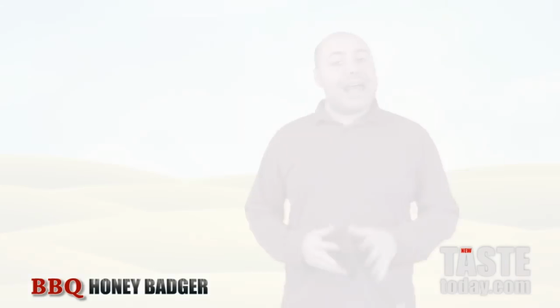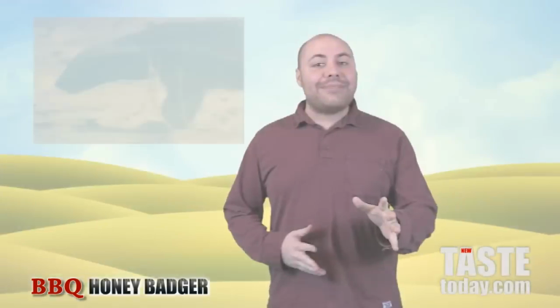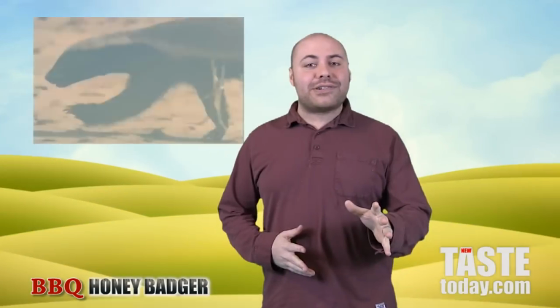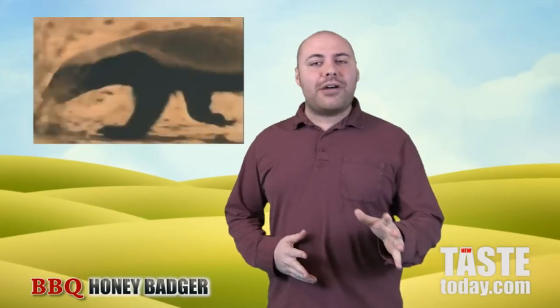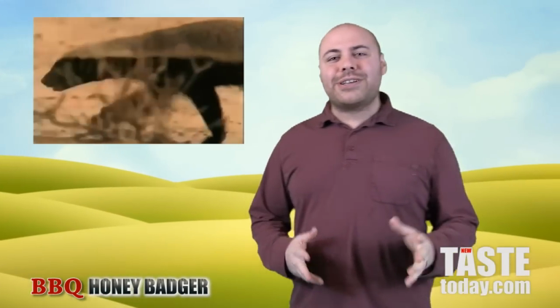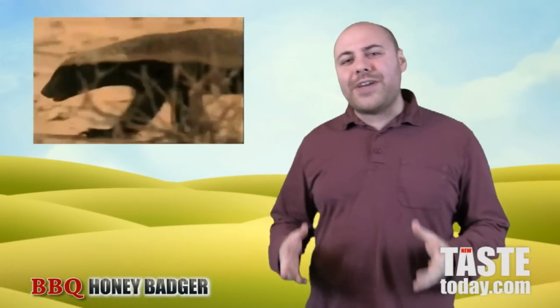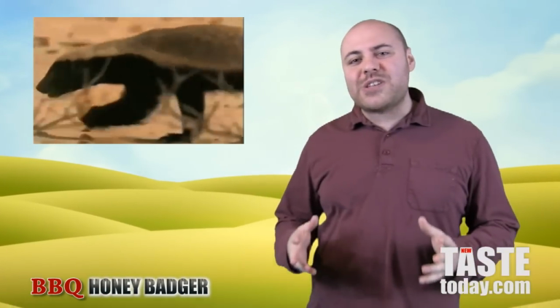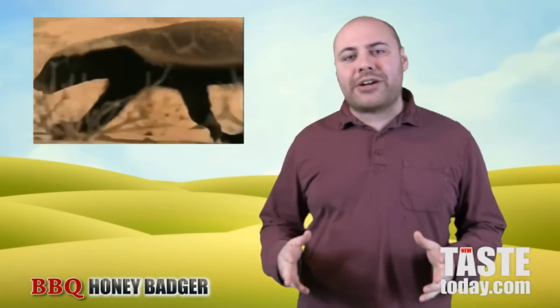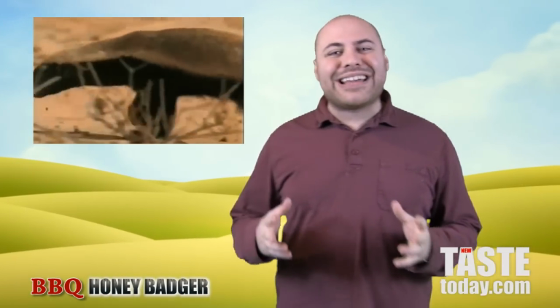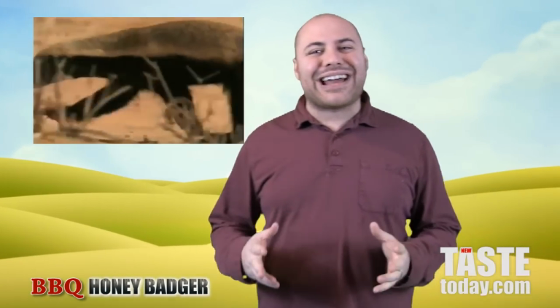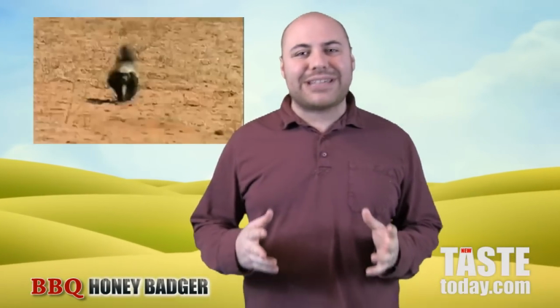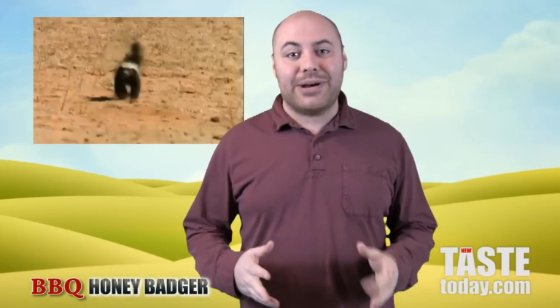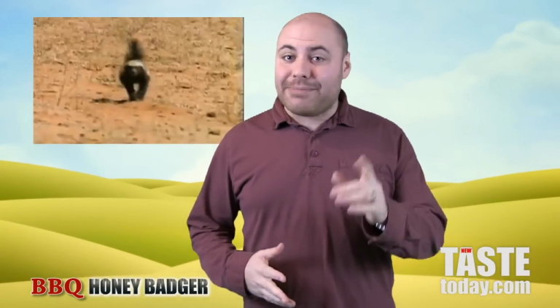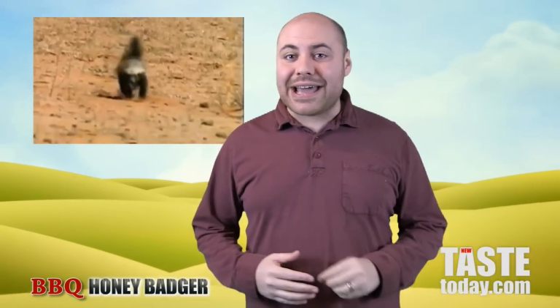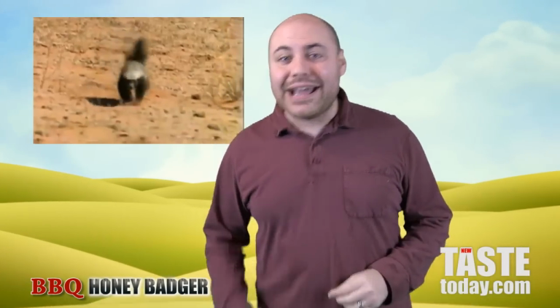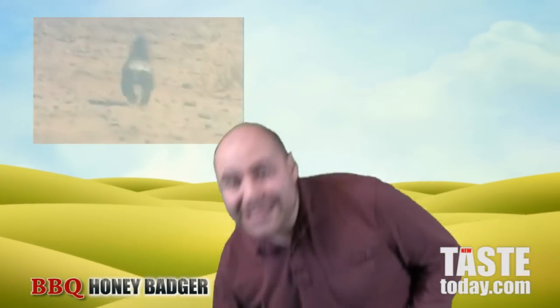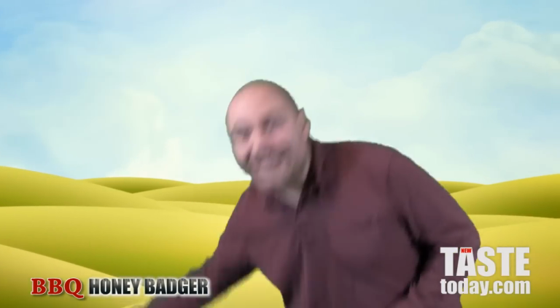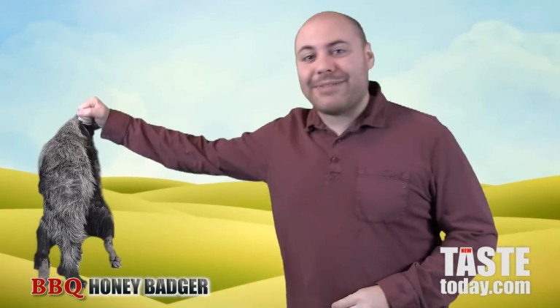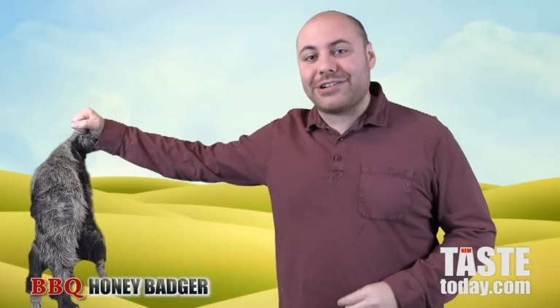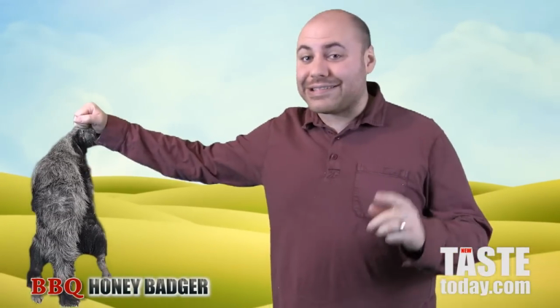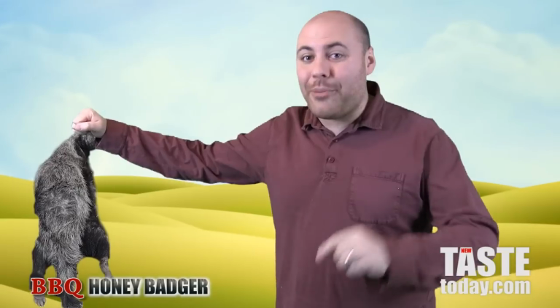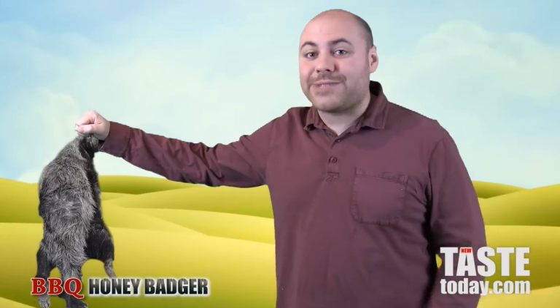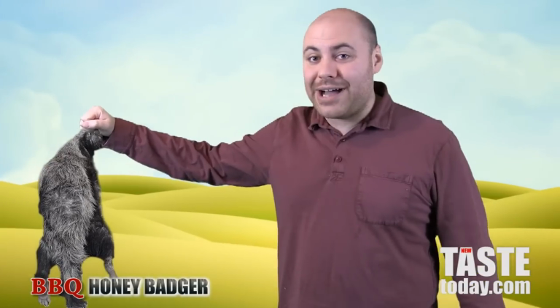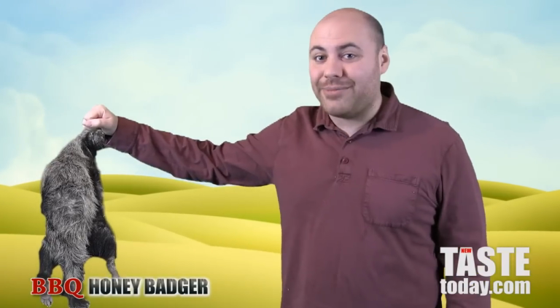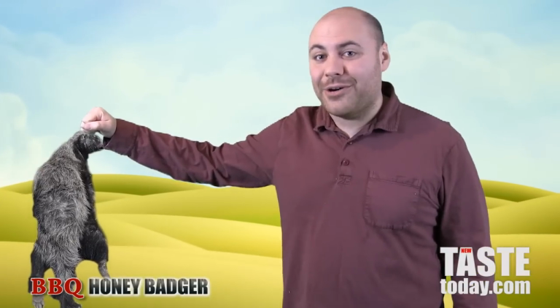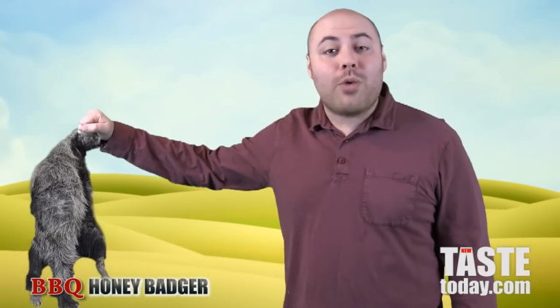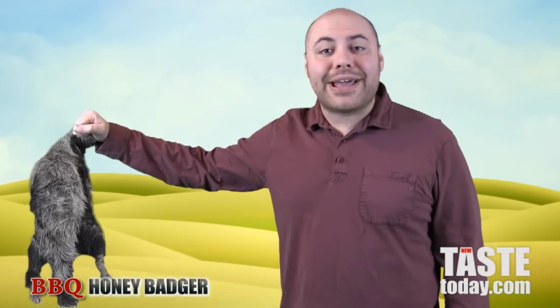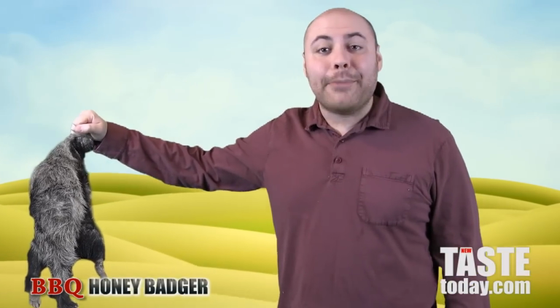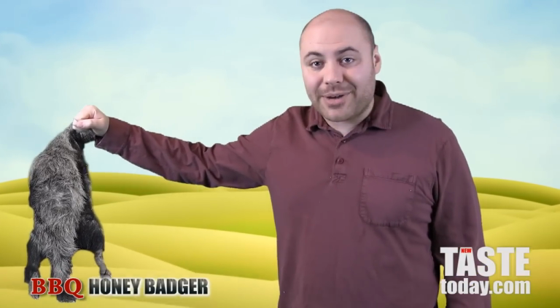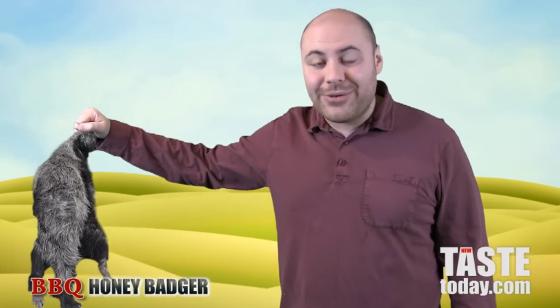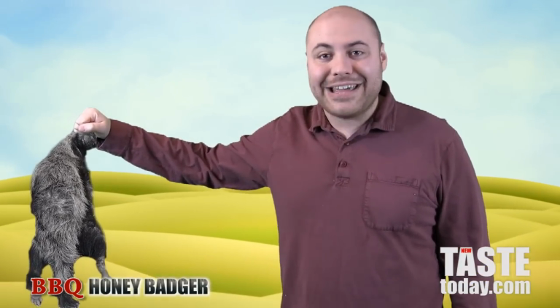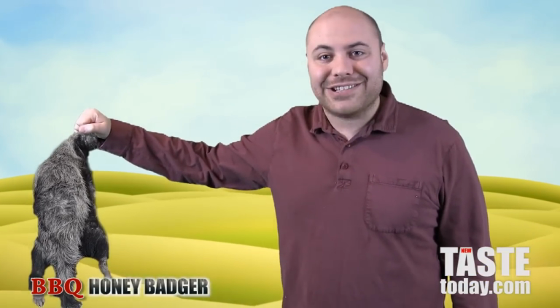Honey badgers are known as one of the fiercest predators in the animal kingdom, but today this honey badger is no match for my barbecue. We're making barbecue honey badger.